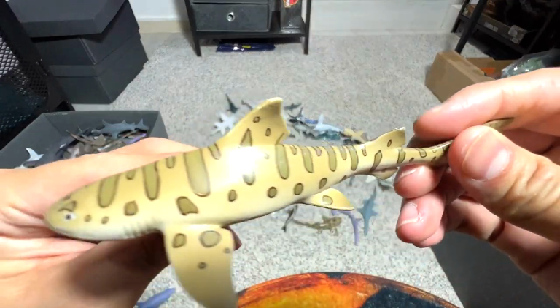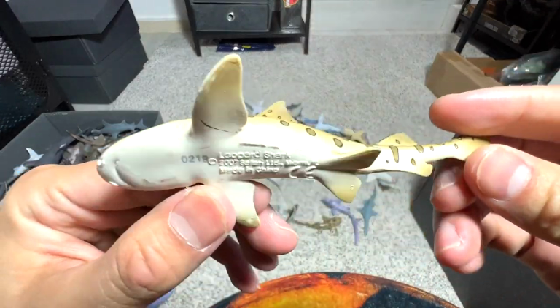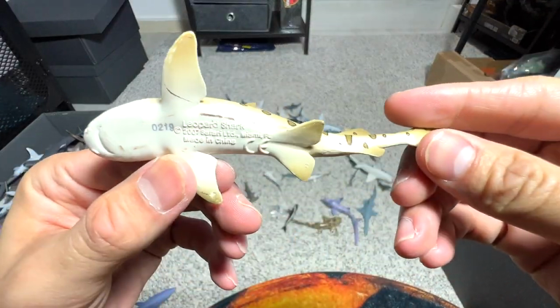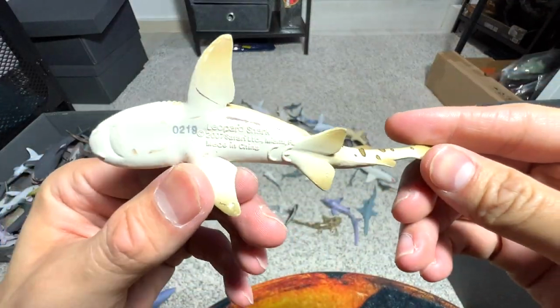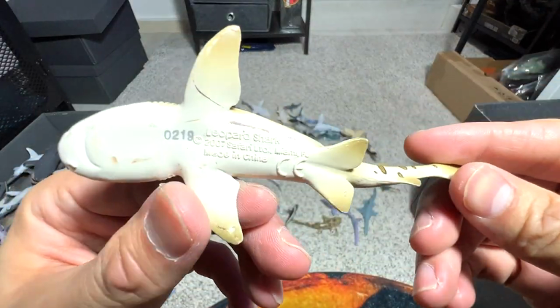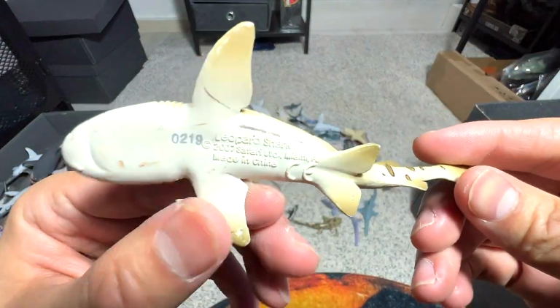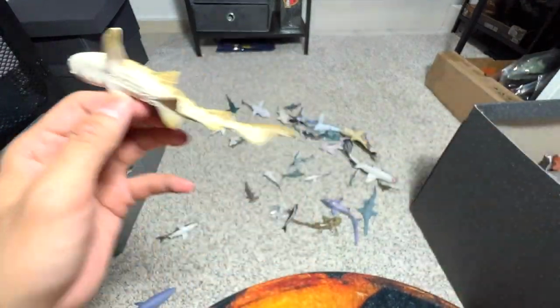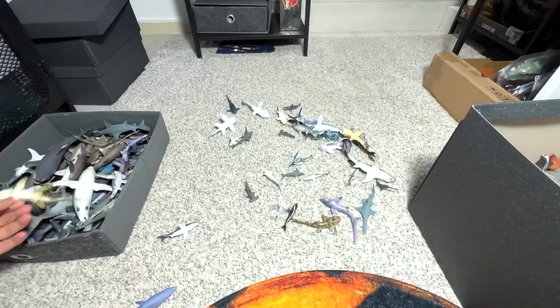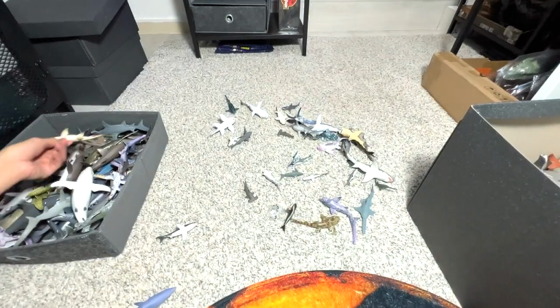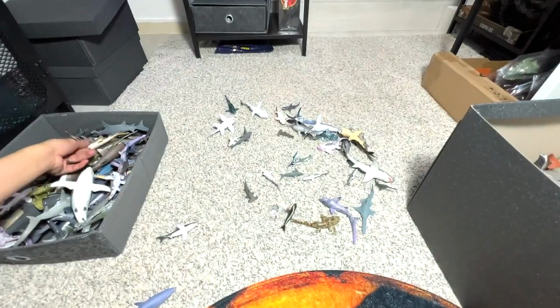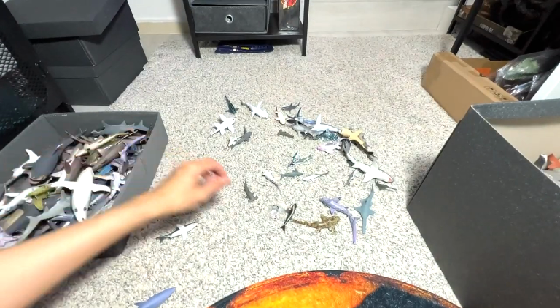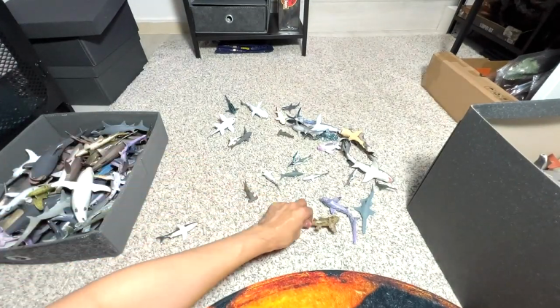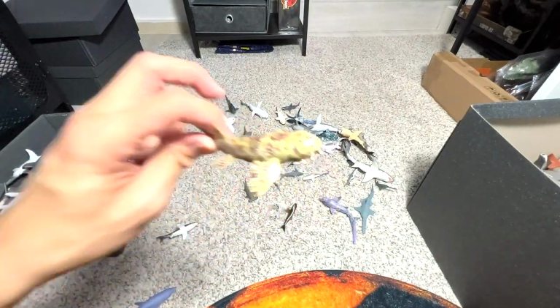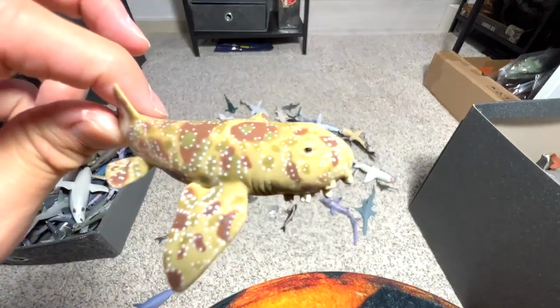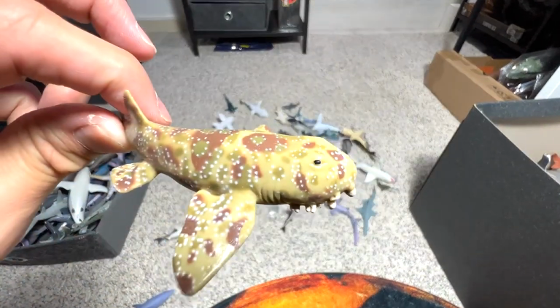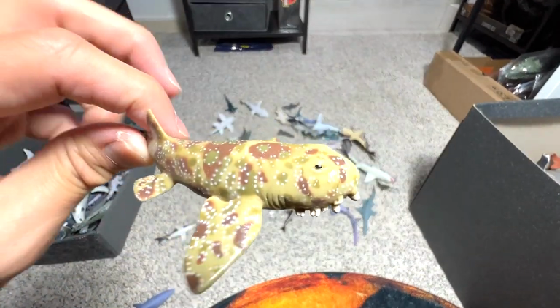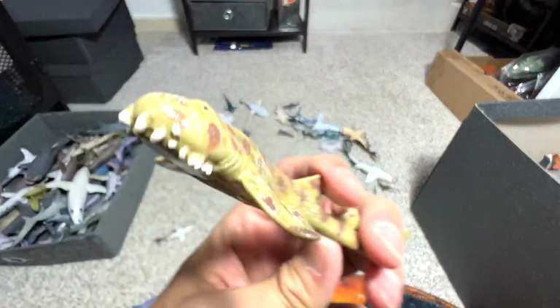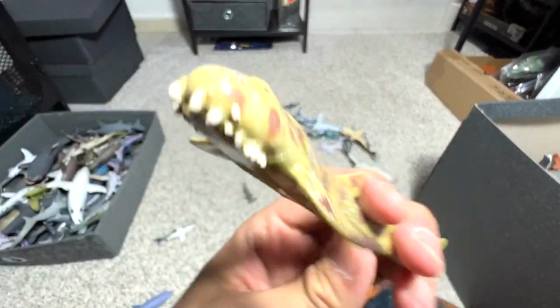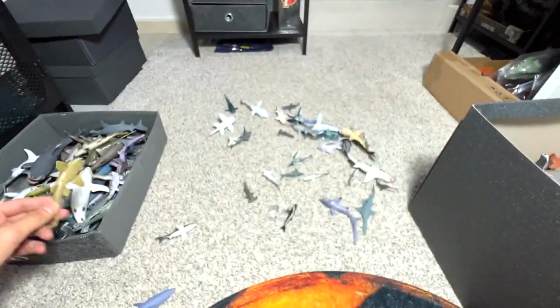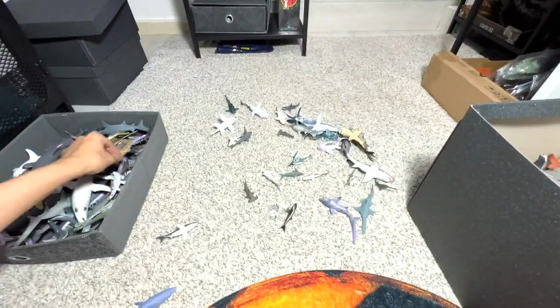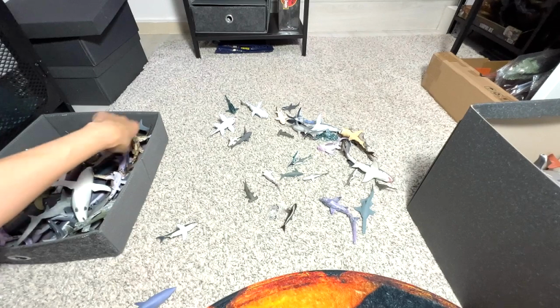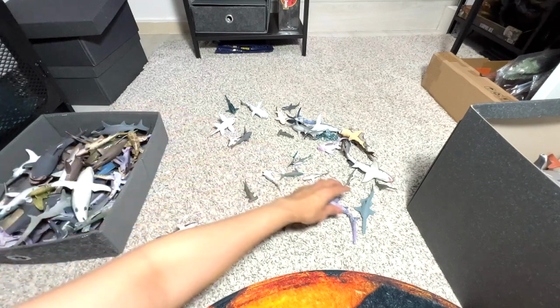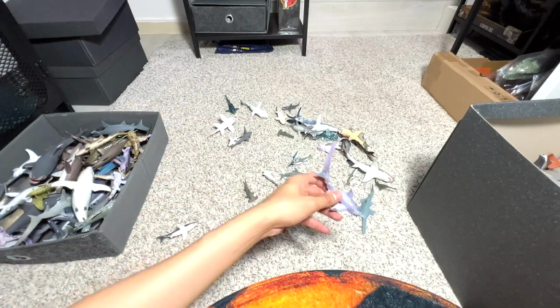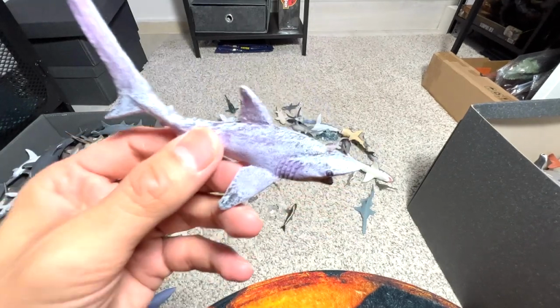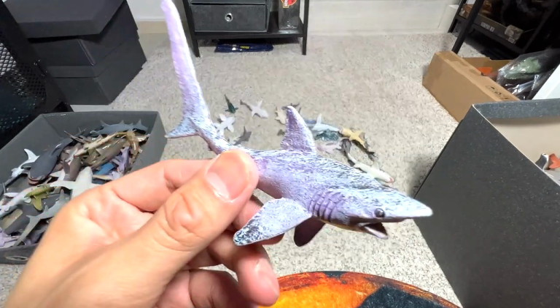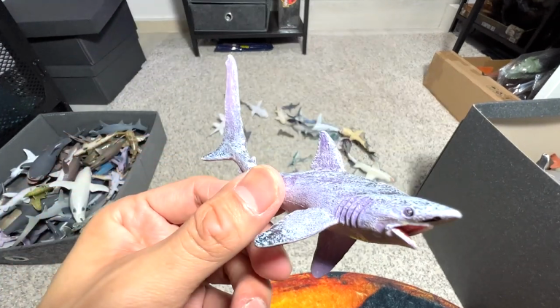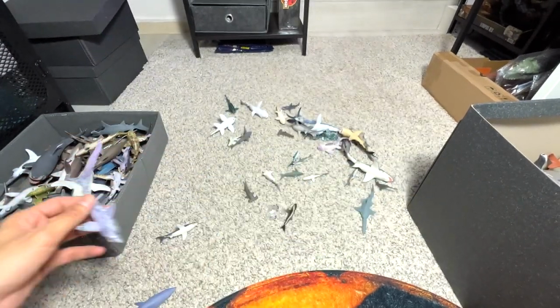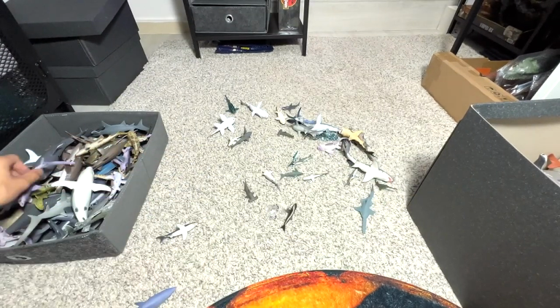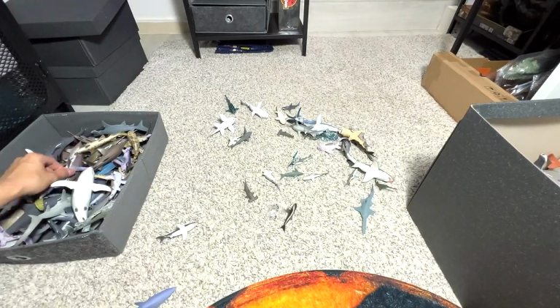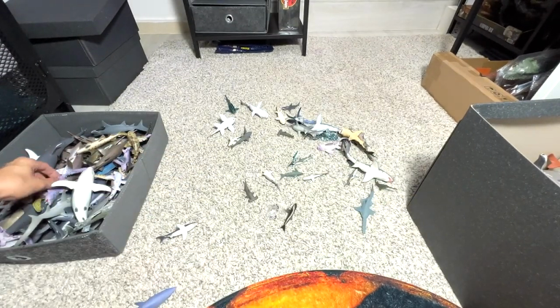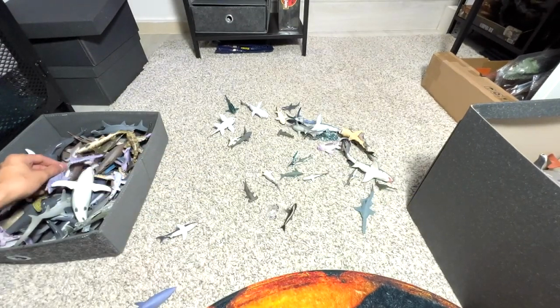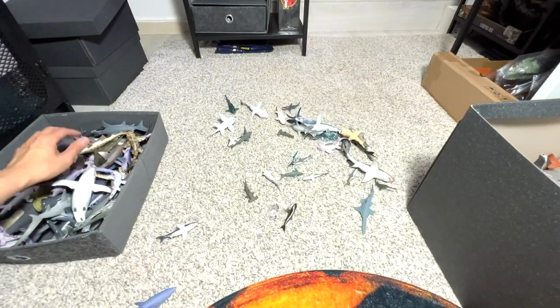Leopard shark — yep, leopard shark right here, or you can call it a zebra shark as well. This is a wobbegong. Another thresher shark — we have two of them, pretty cute ones.